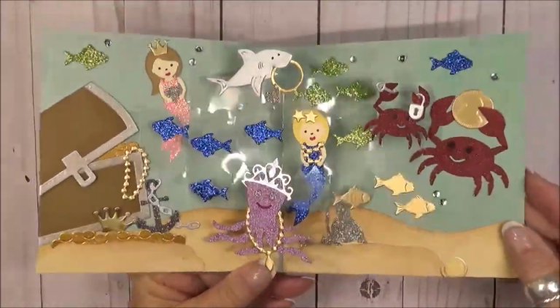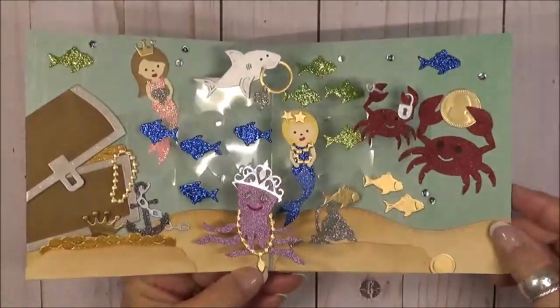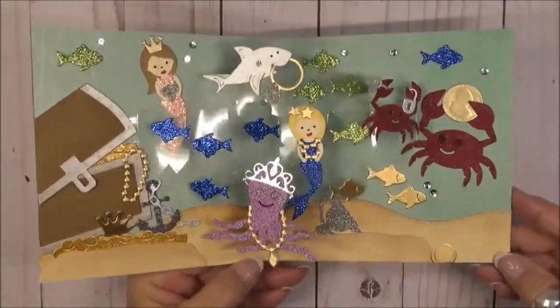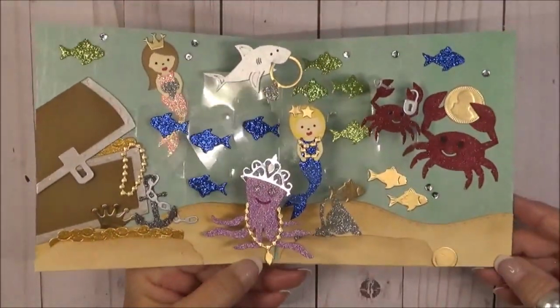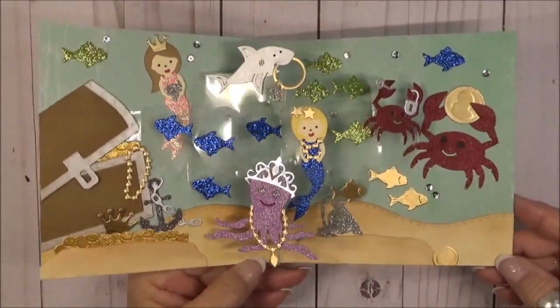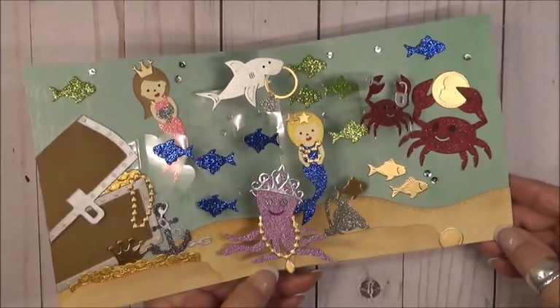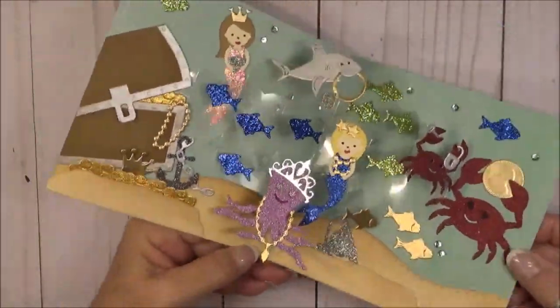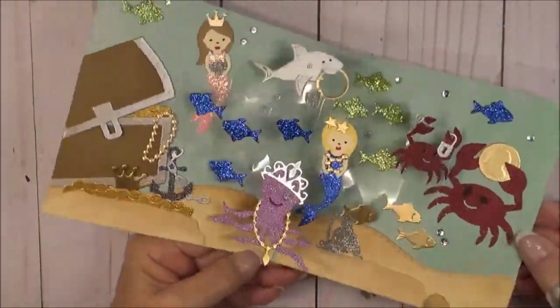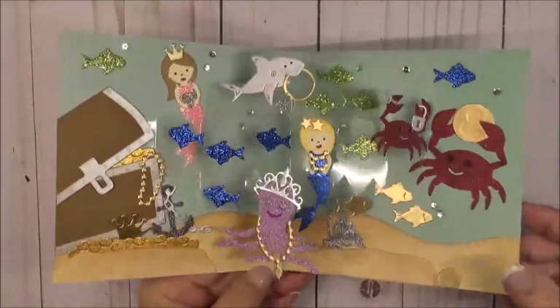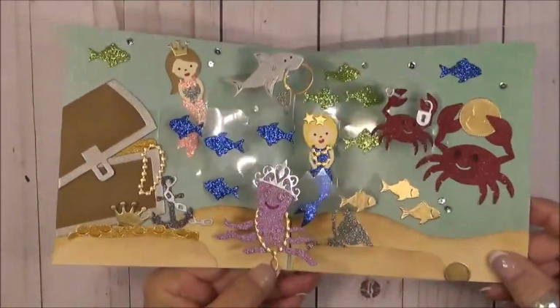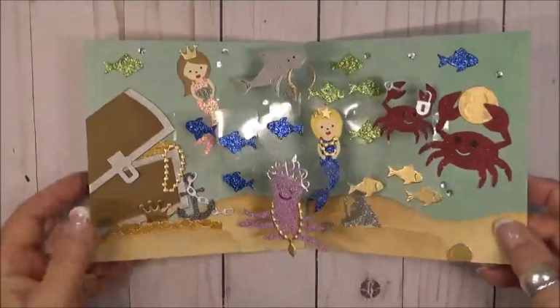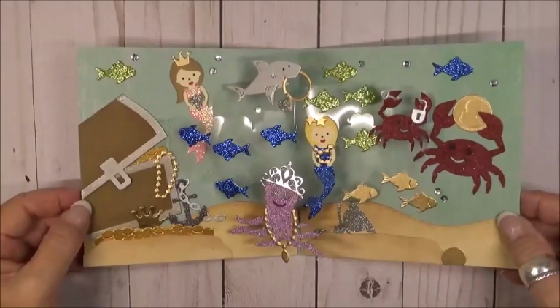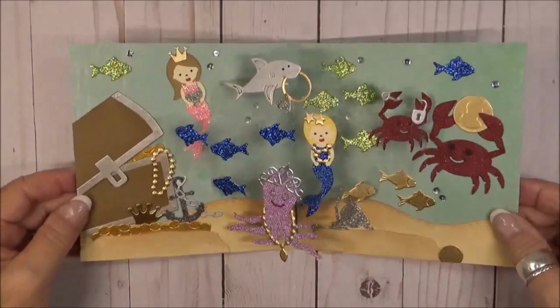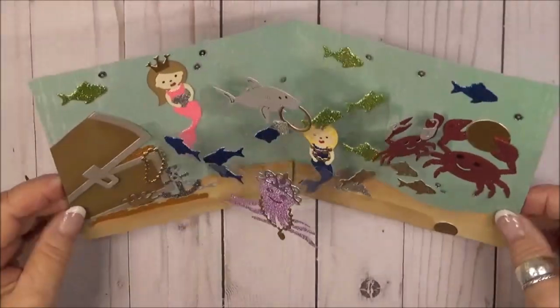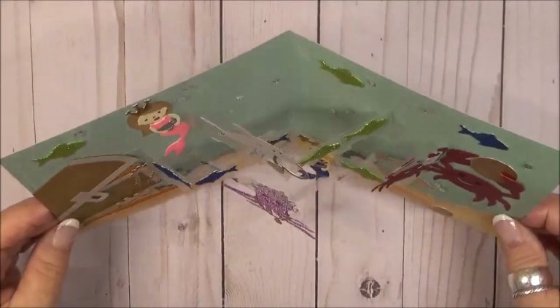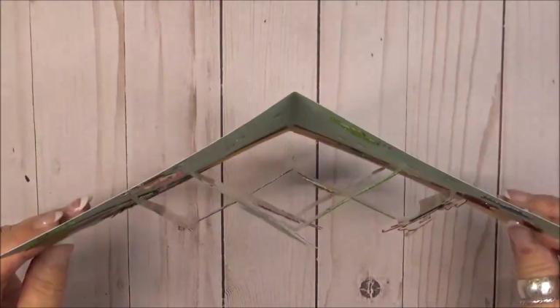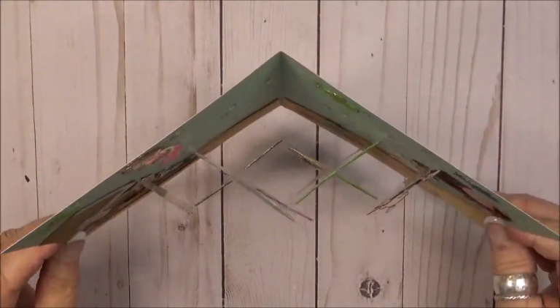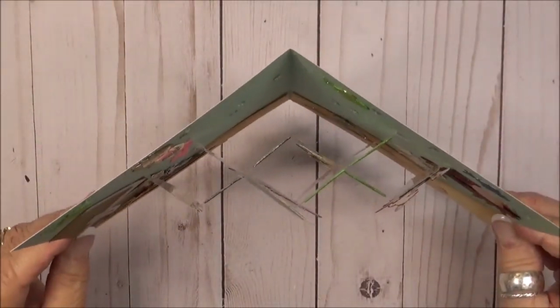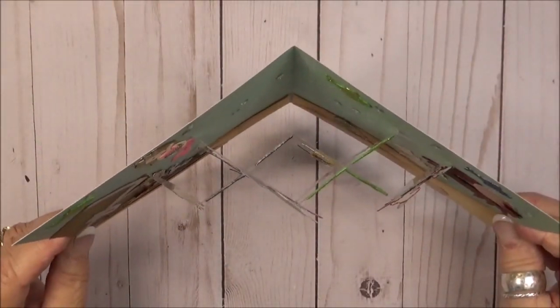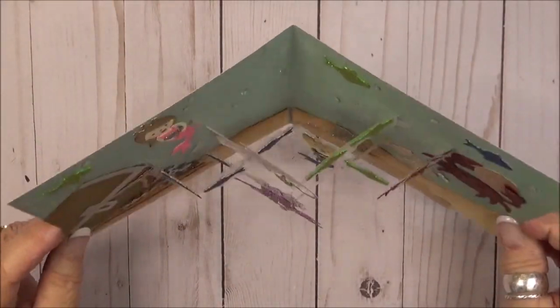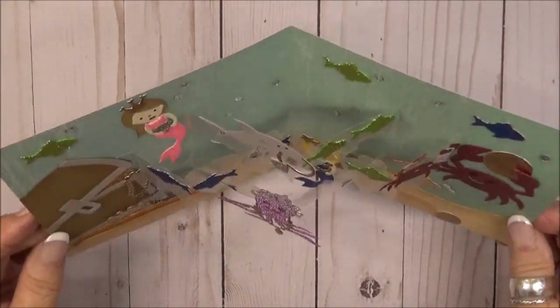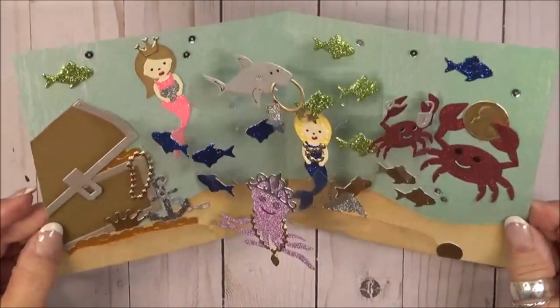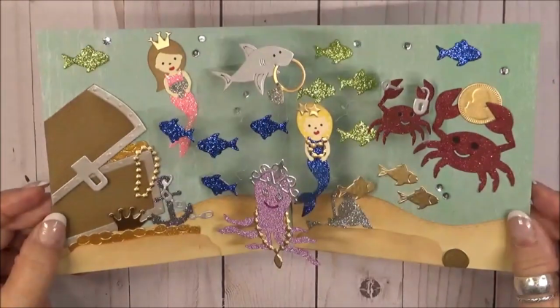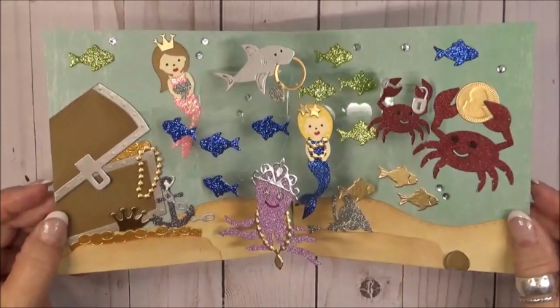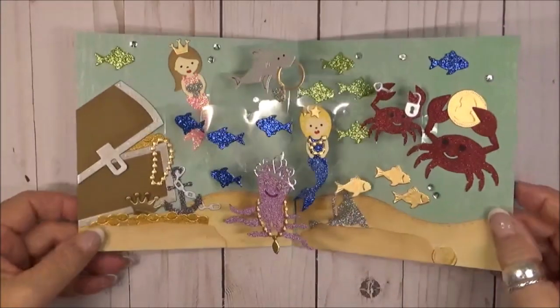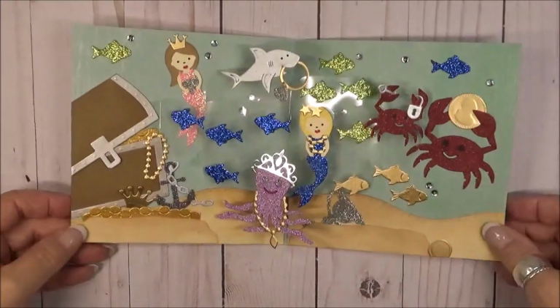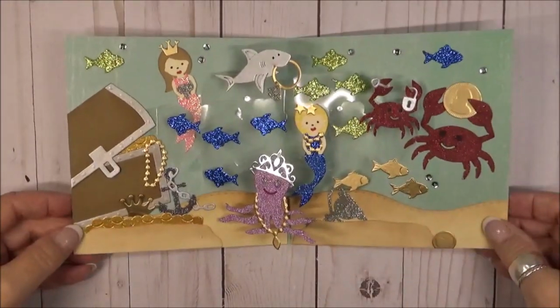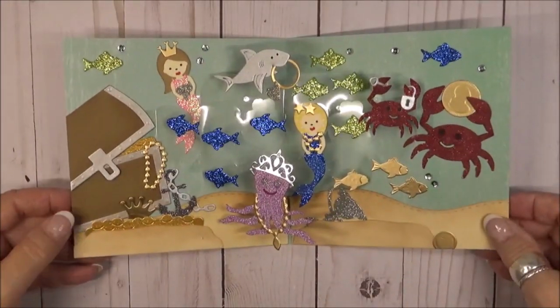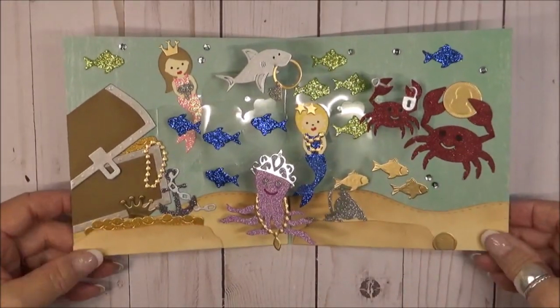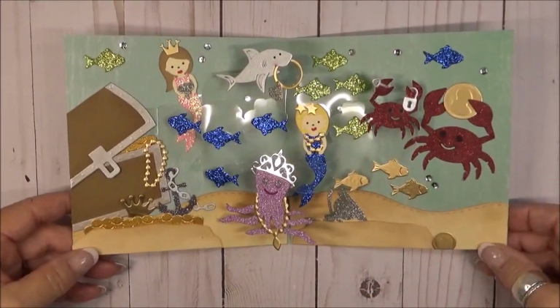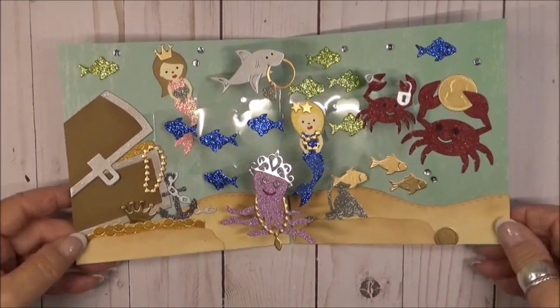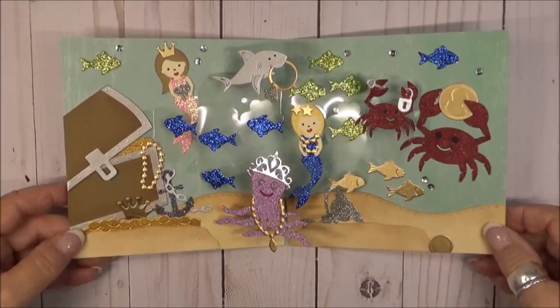You may notice that I did a little change on the shark — I pointed him a little bit more upward, and then I glued his tail to the acetate because he was creating a catch point with the mermaid. By doing this, it eliminated all of those problems.